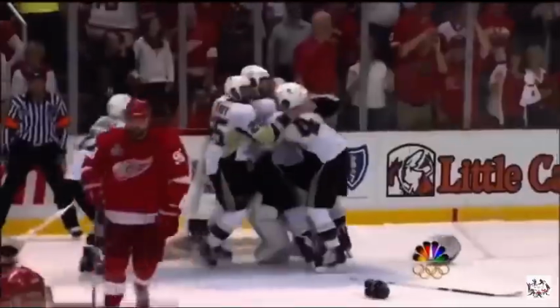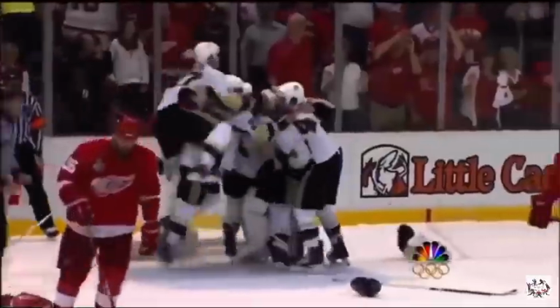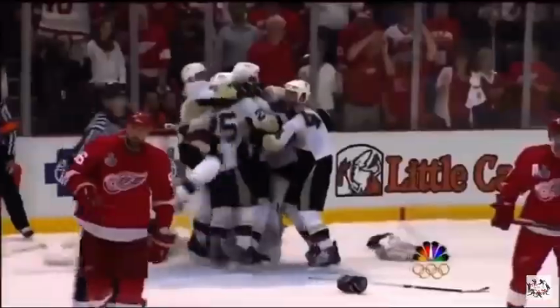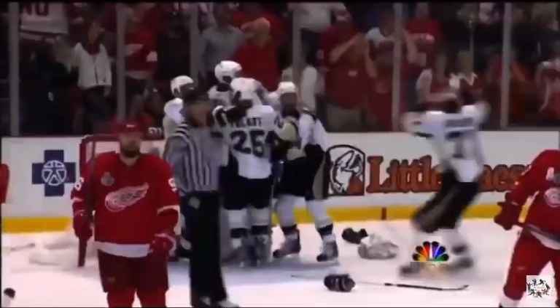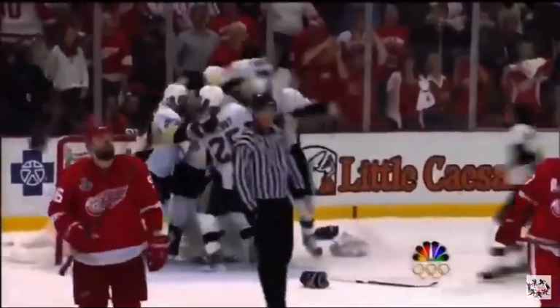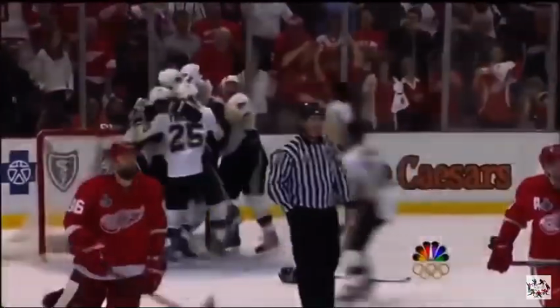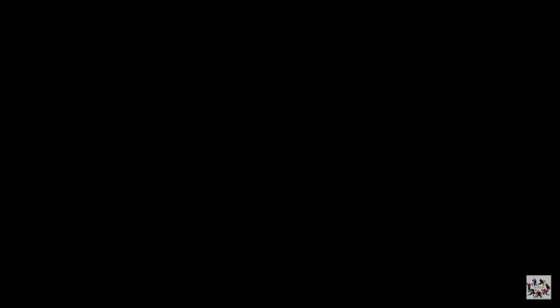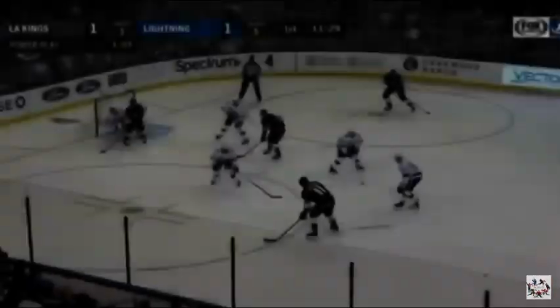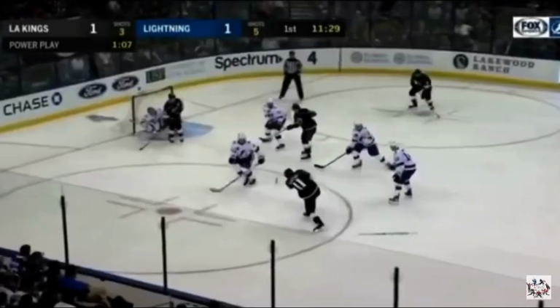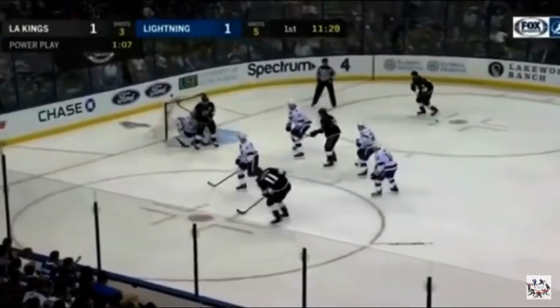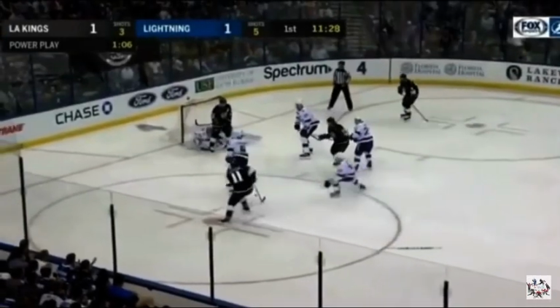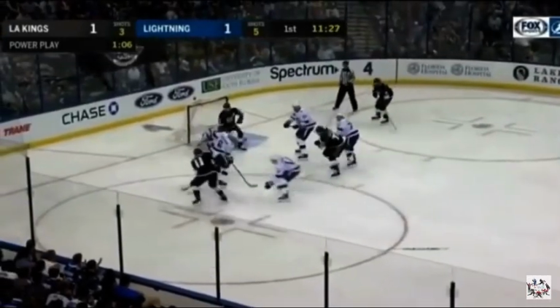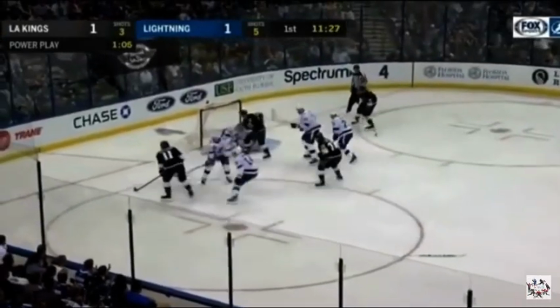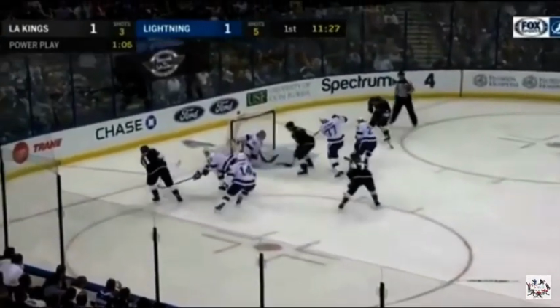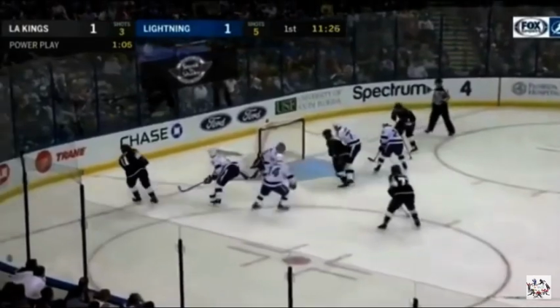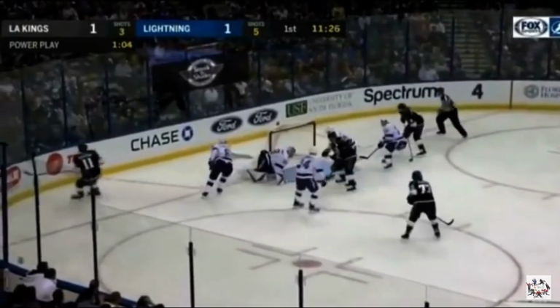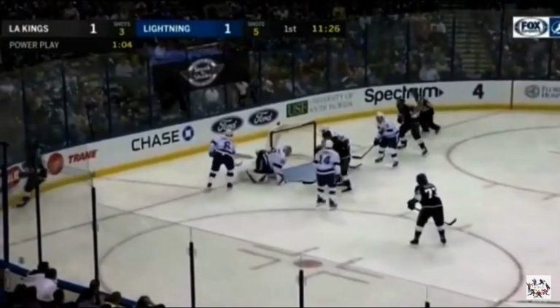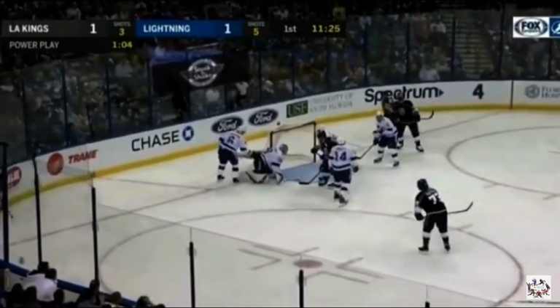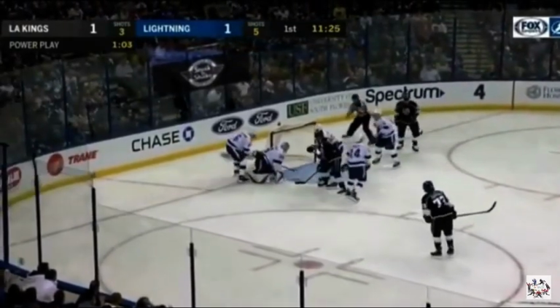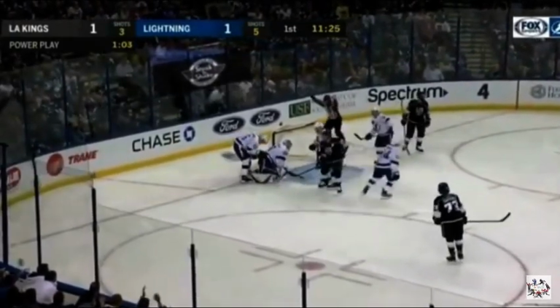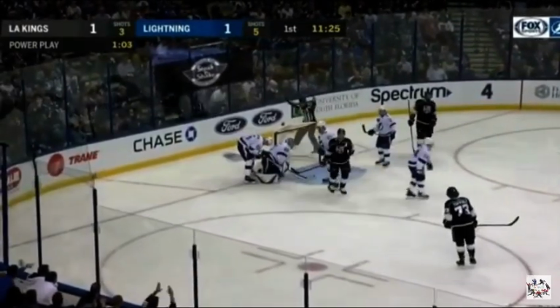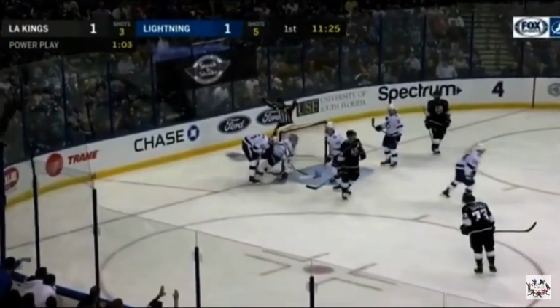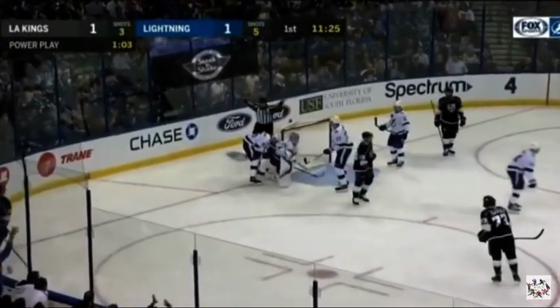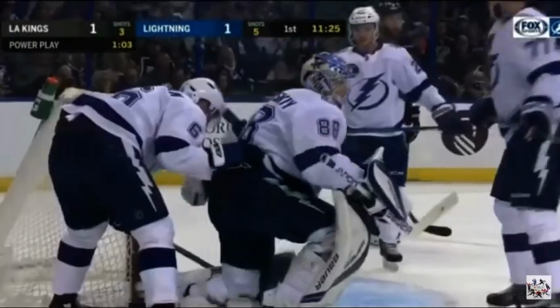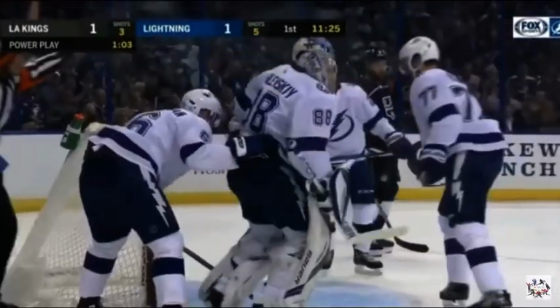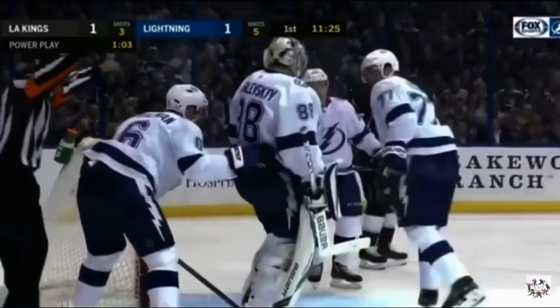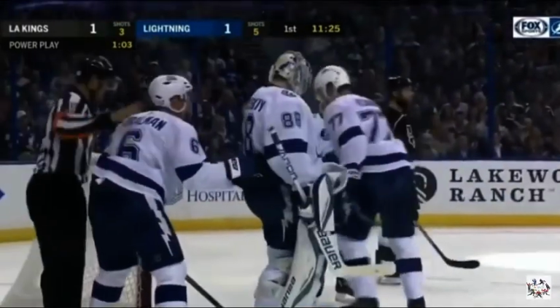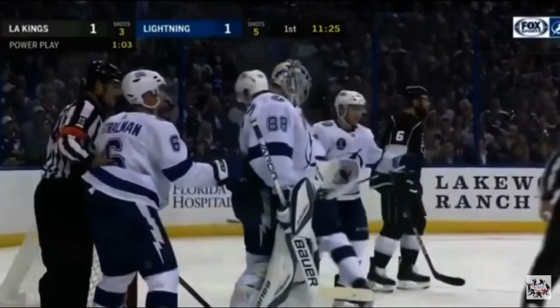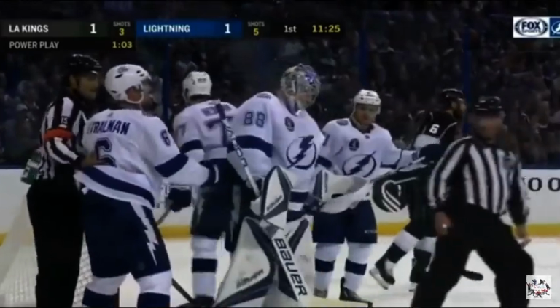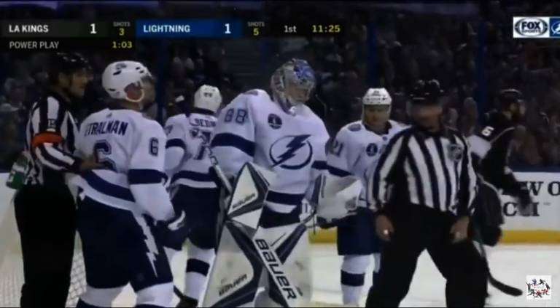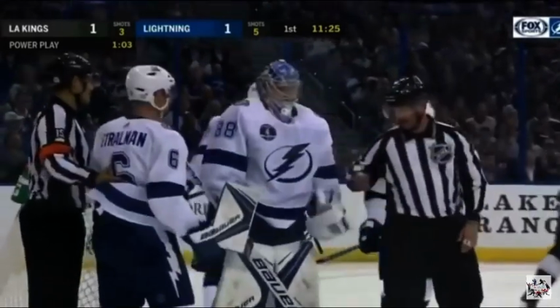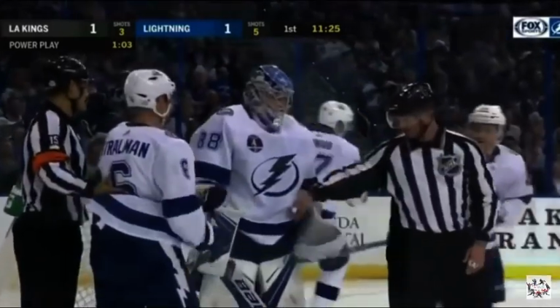The Stanley Cup! Kopitar — he'll walk it in, shoot, and it's knocked down, right back to him. A save by Vasilevsky, and he keeps it out of the net, reaching behind him. He had it in his glove.